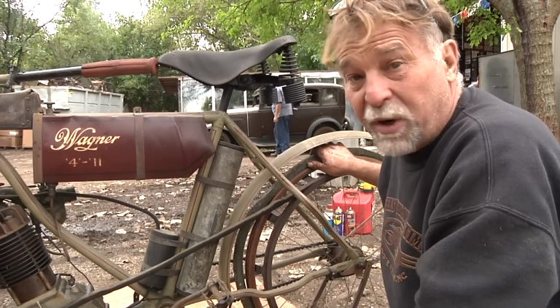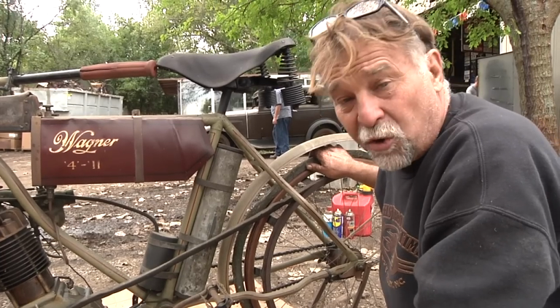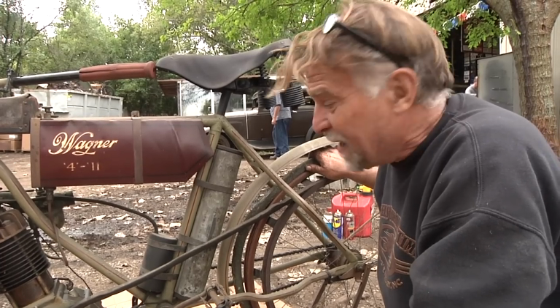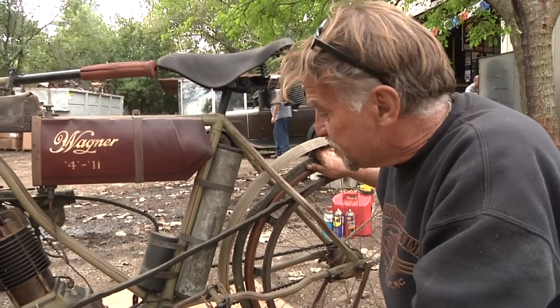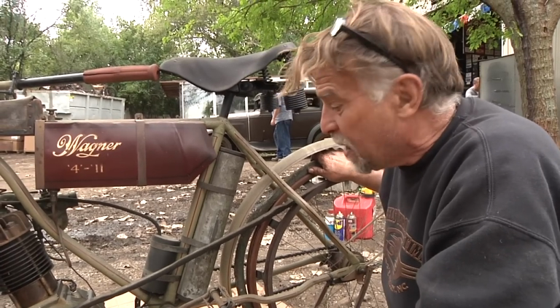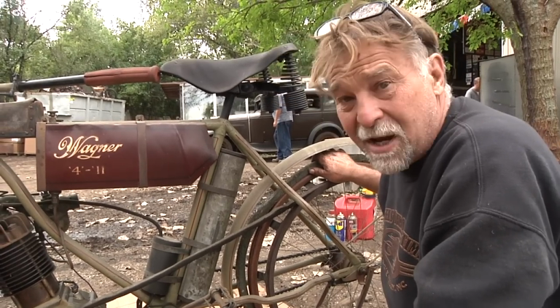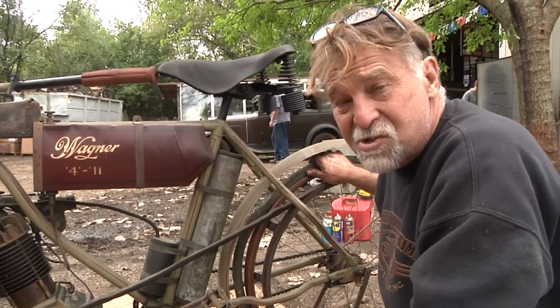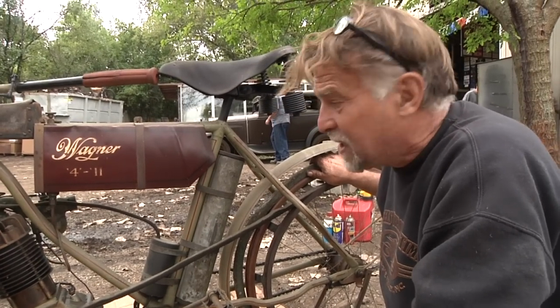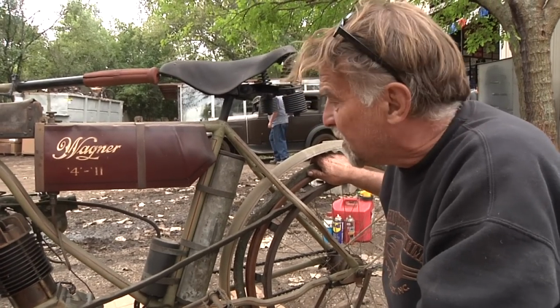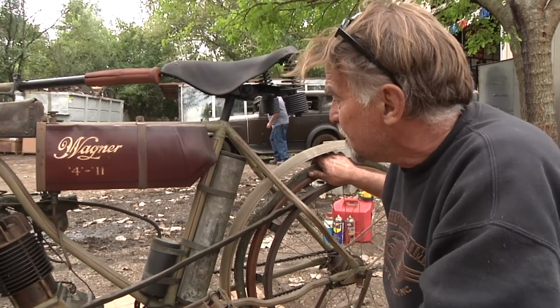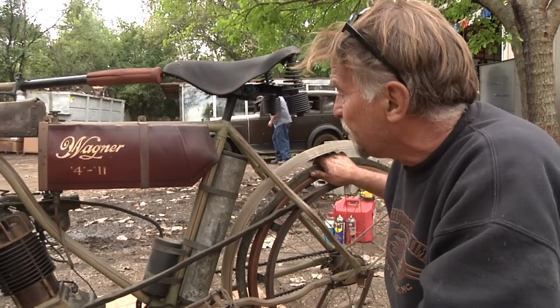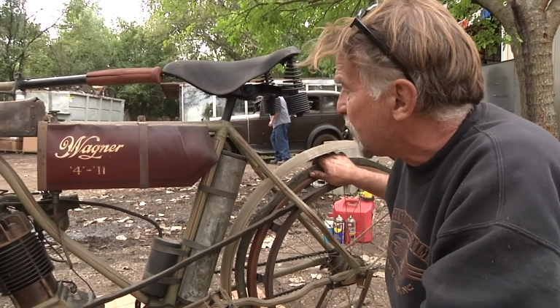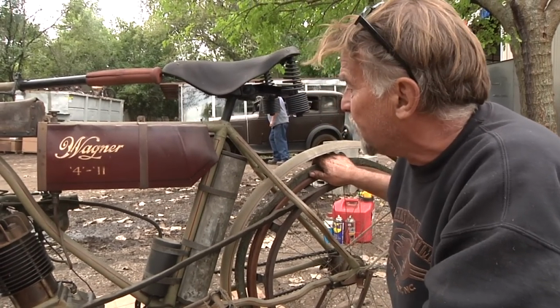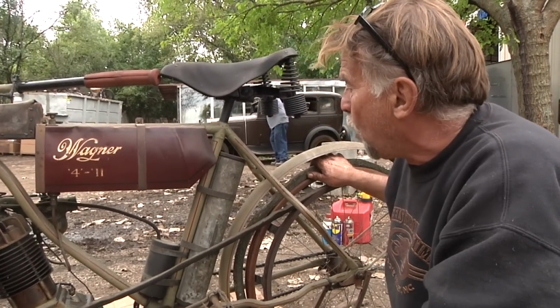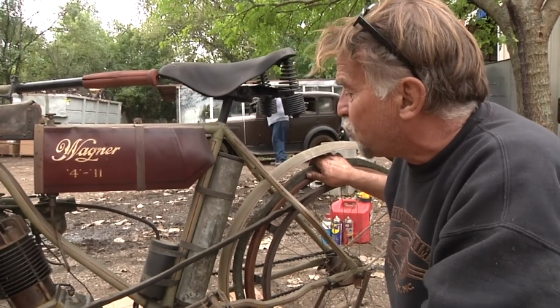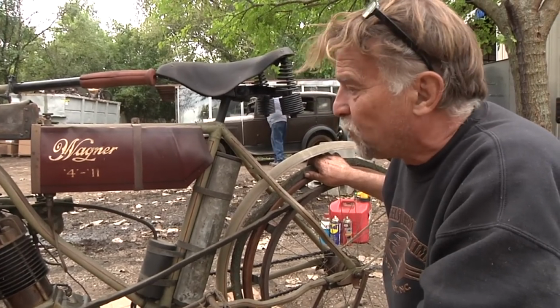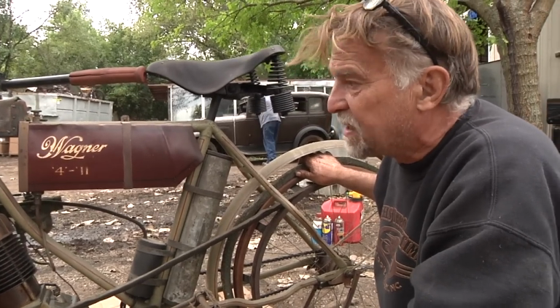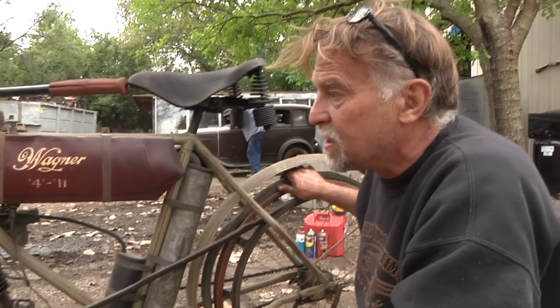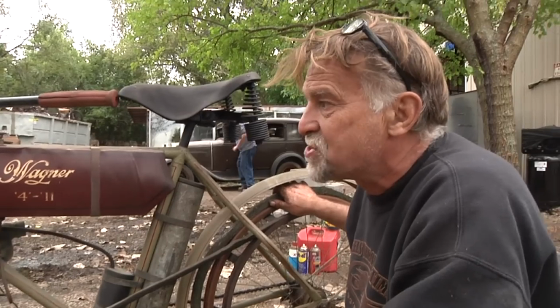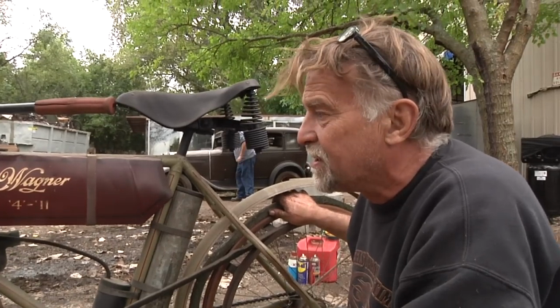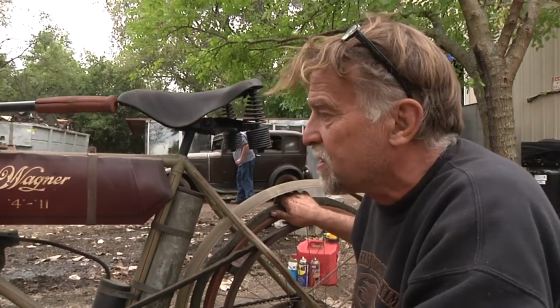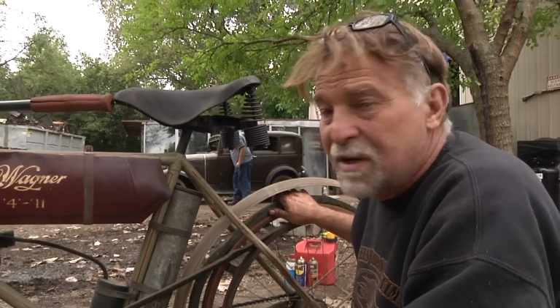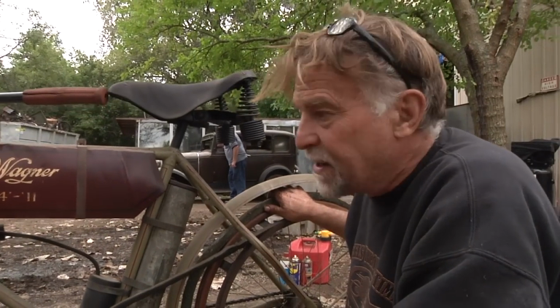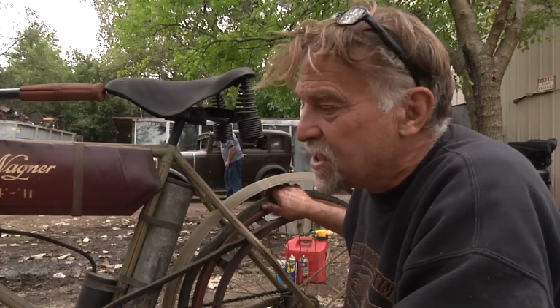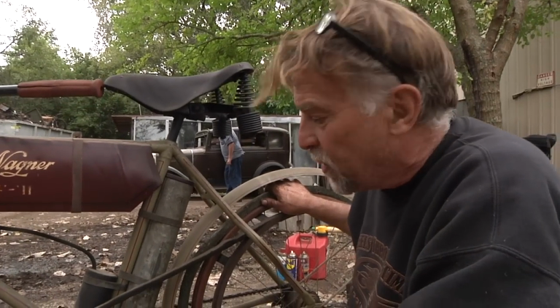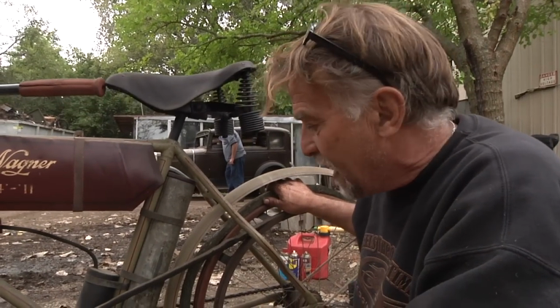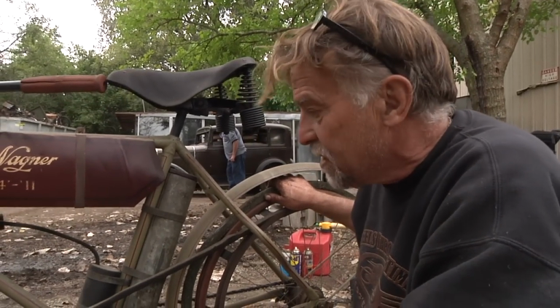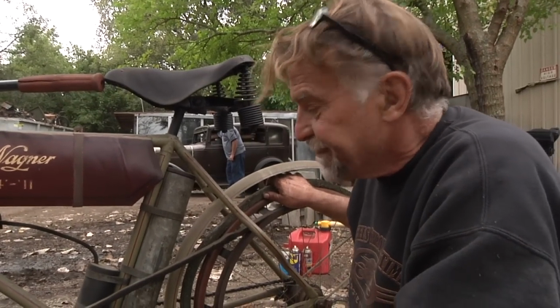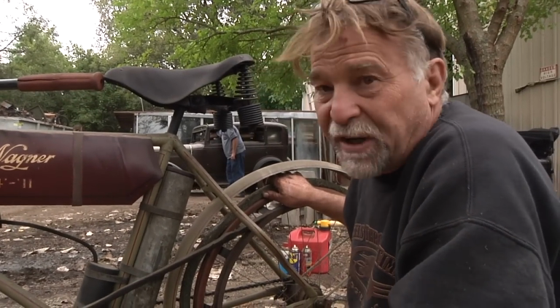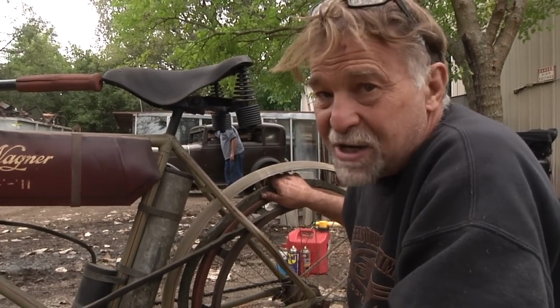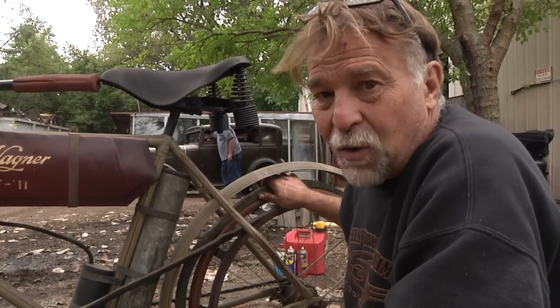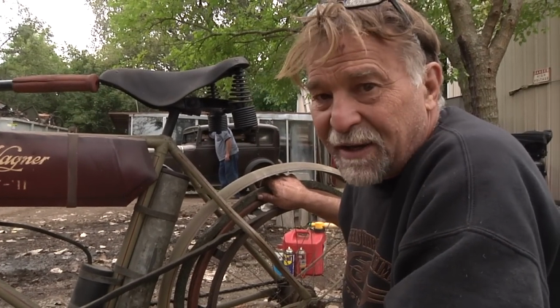We're going to roll the bike over to the trailer, get it put in safe keeping until the sale. But what an incredible bike in original condition — a 1901 Wagner. Really never seen anything quite like it.